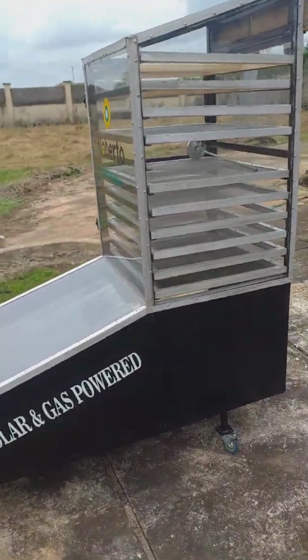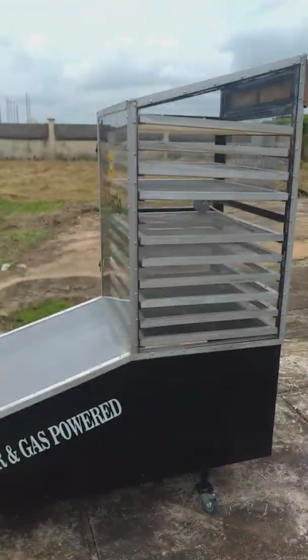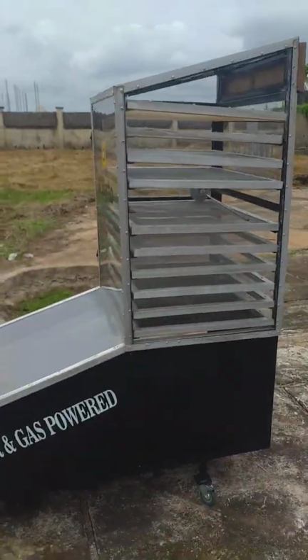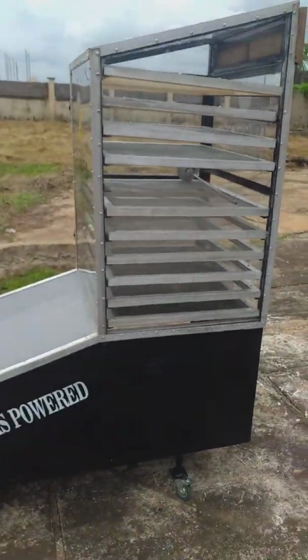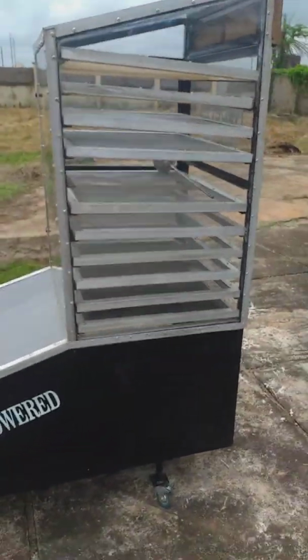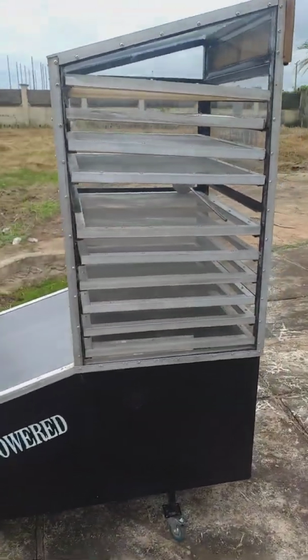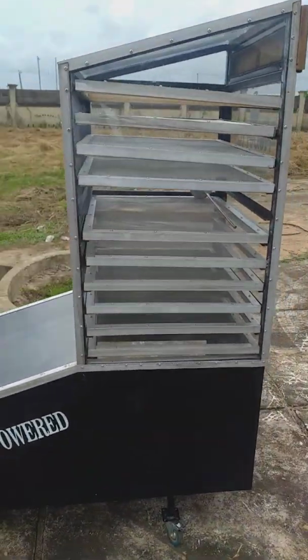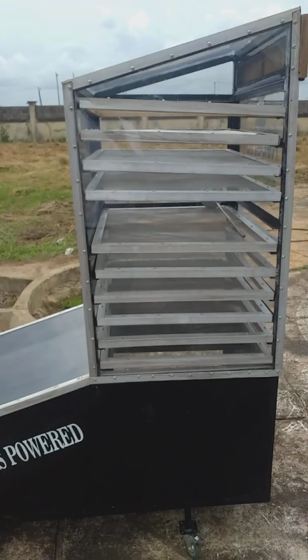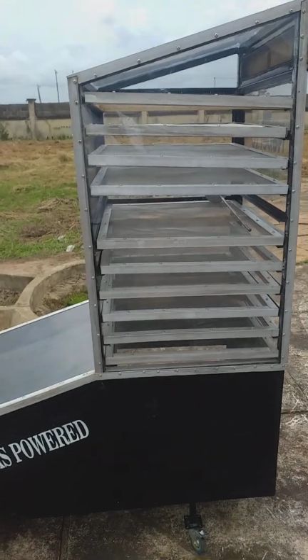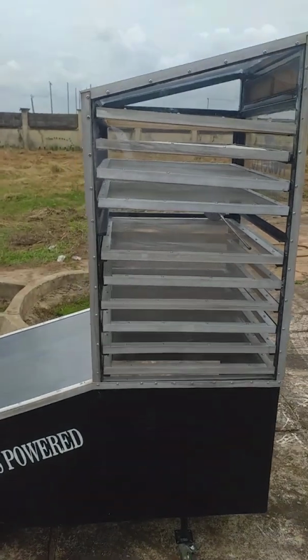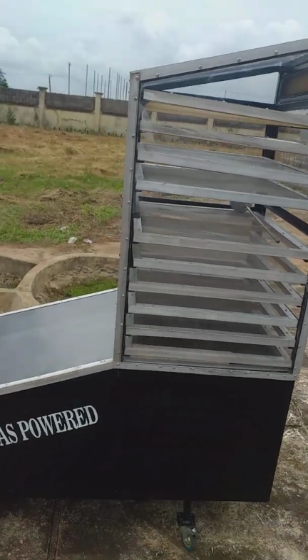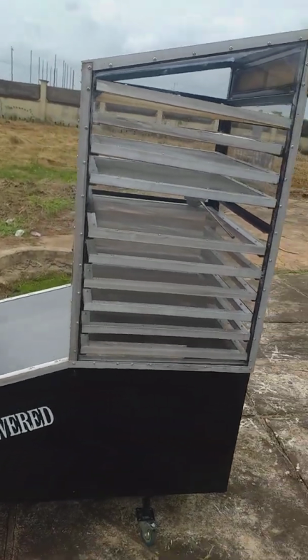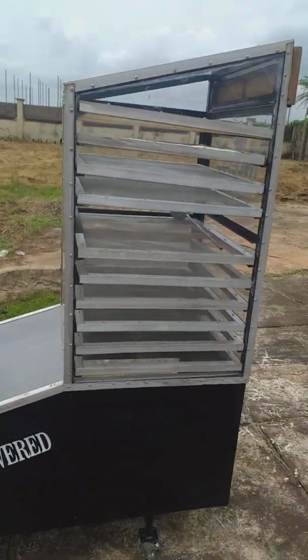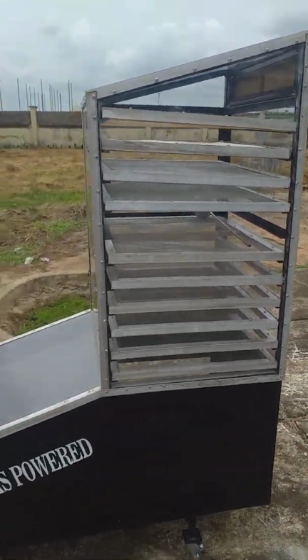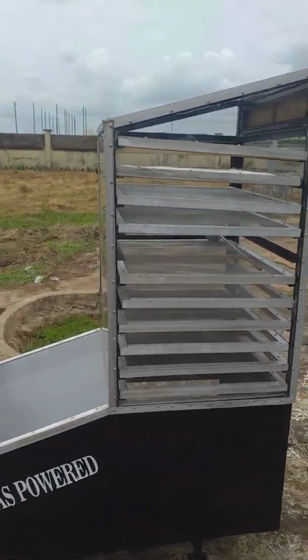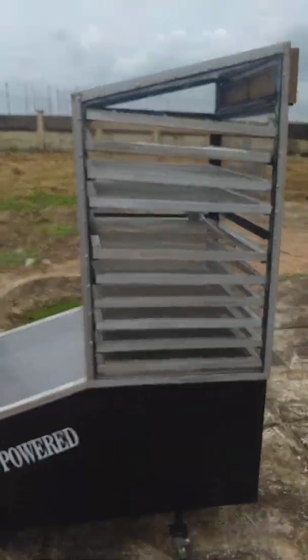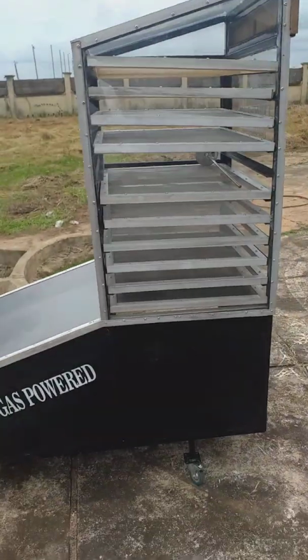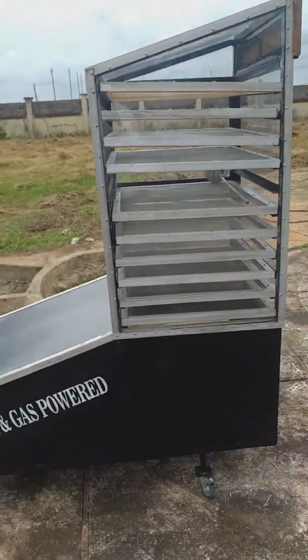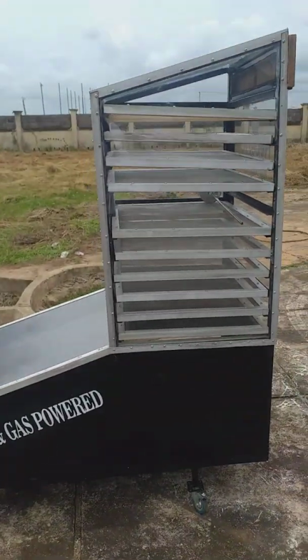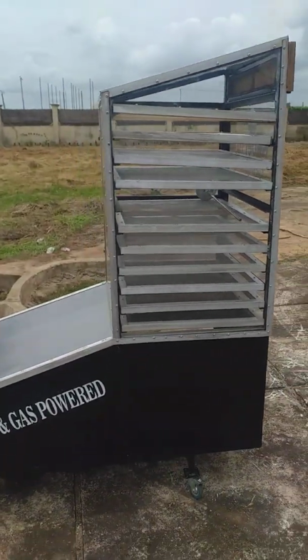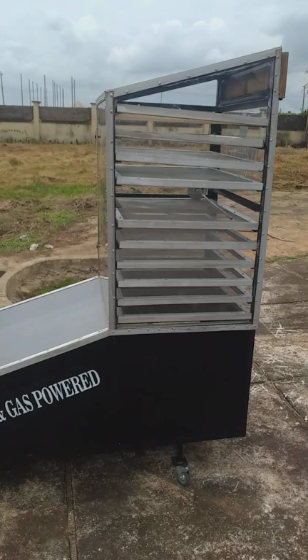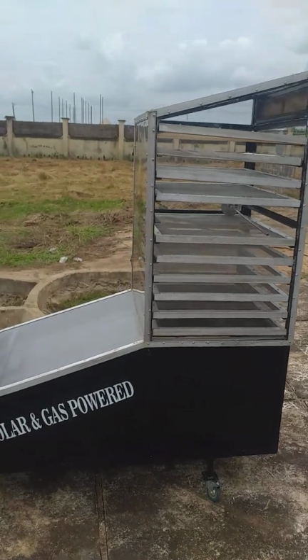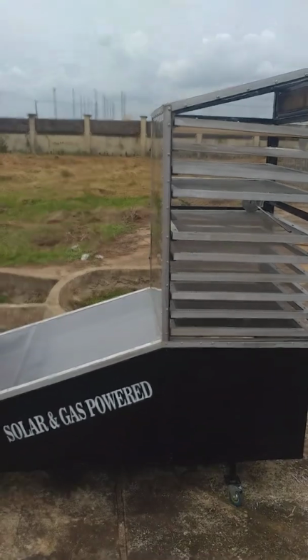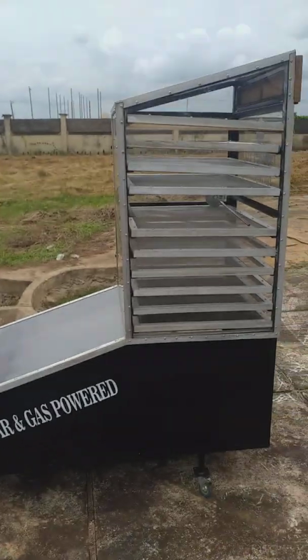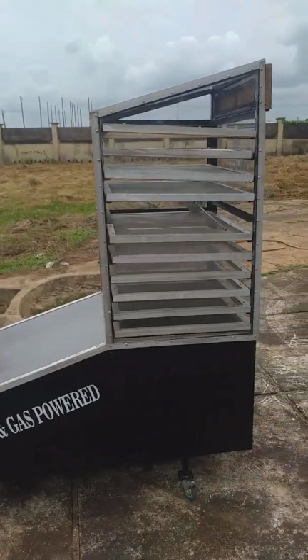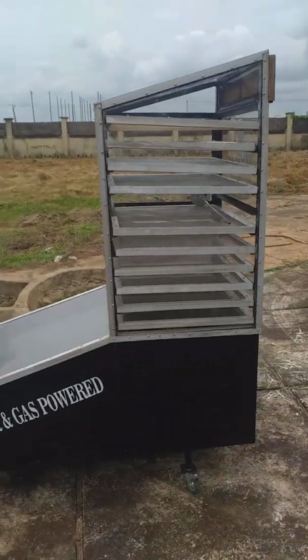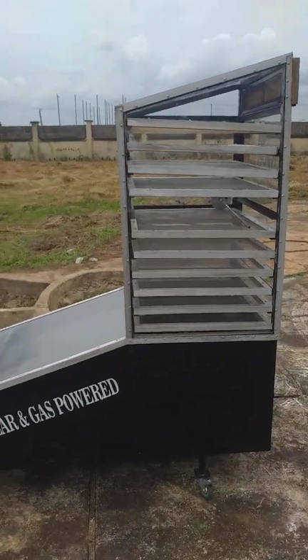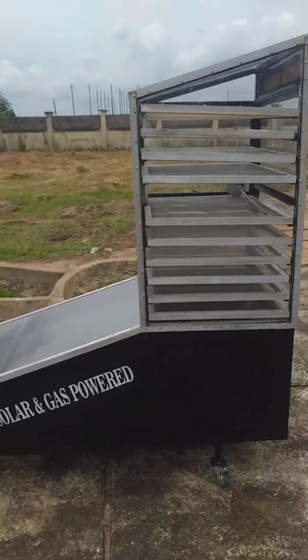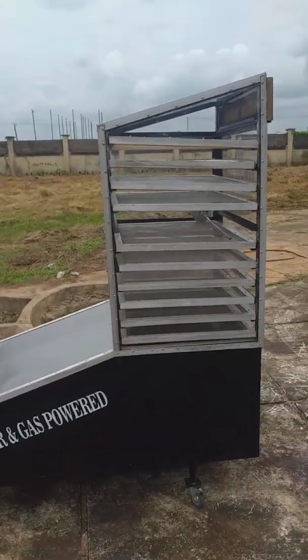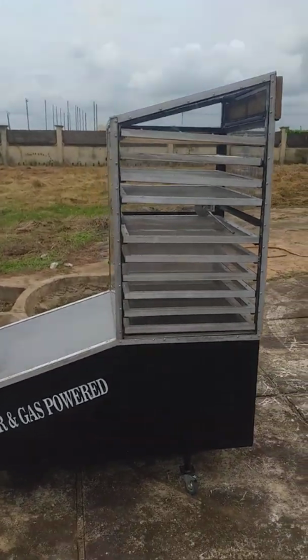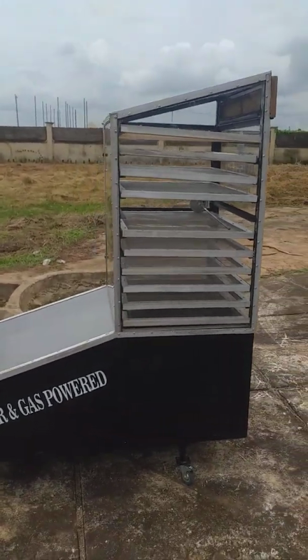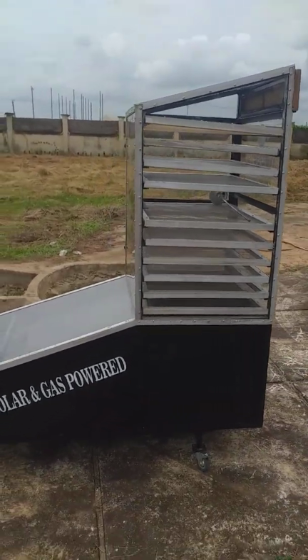This dryer can dry up to 40 to 50 kg of wet produce and give you a completely dried product in less than 24 hours.